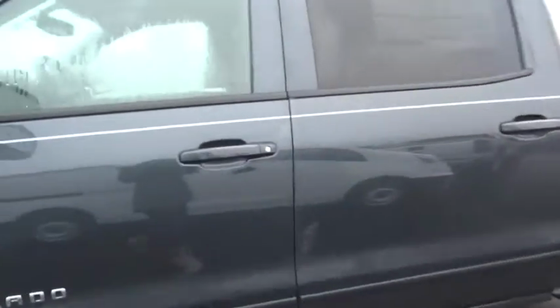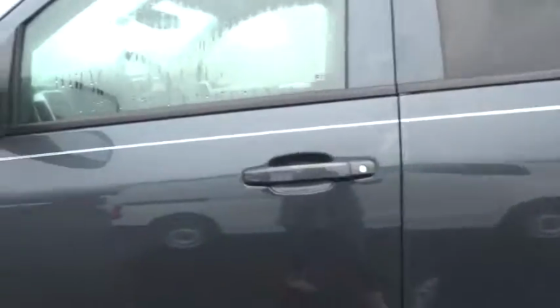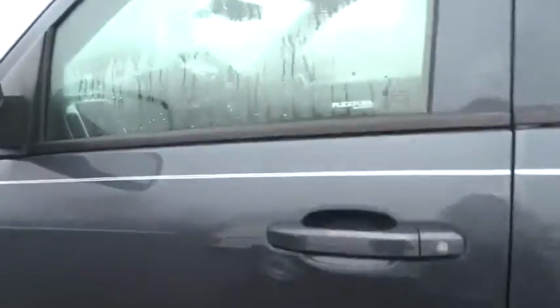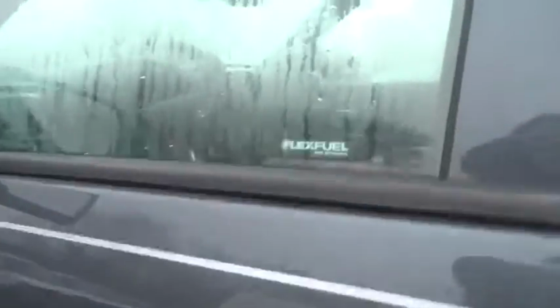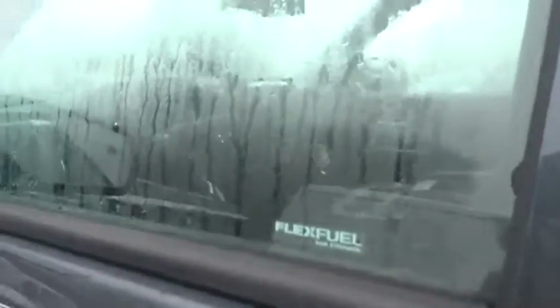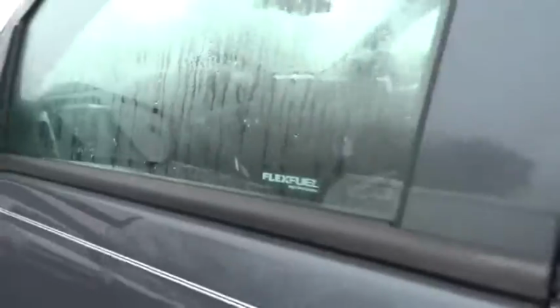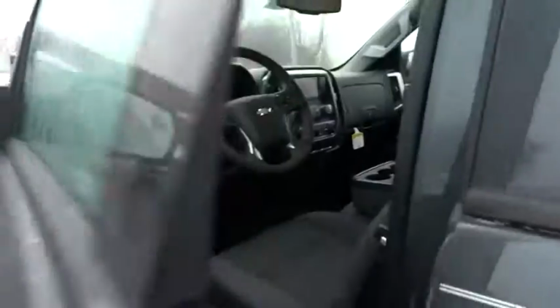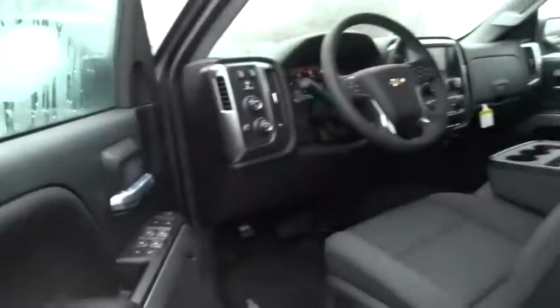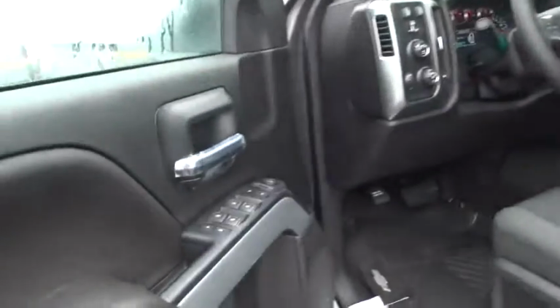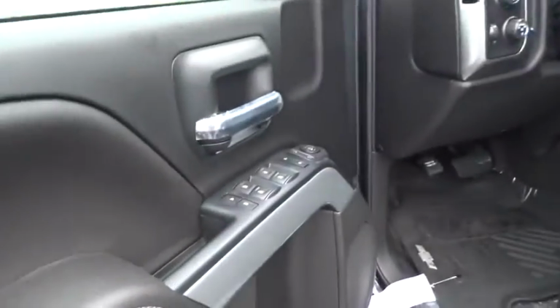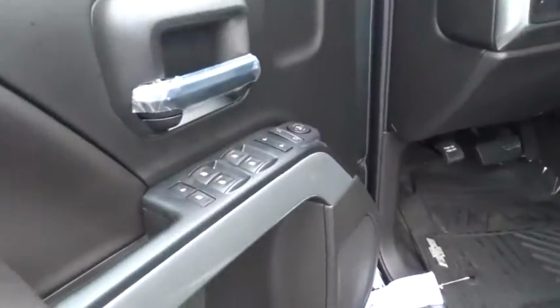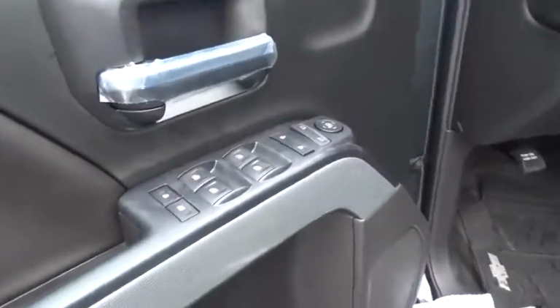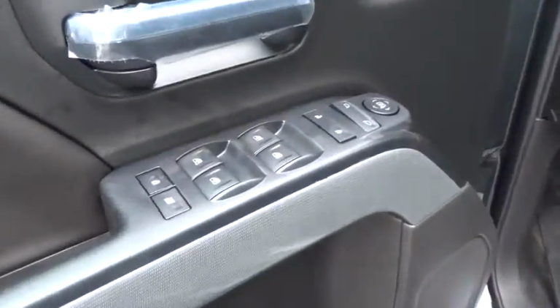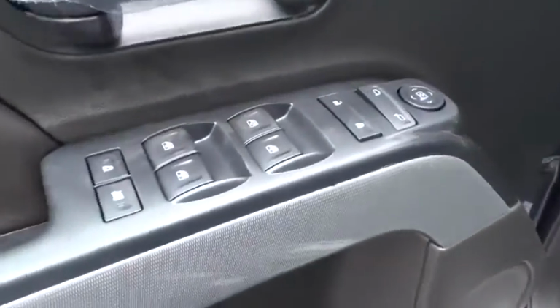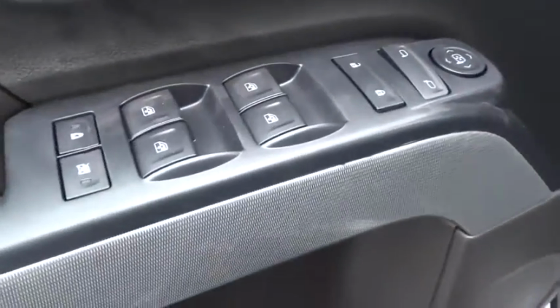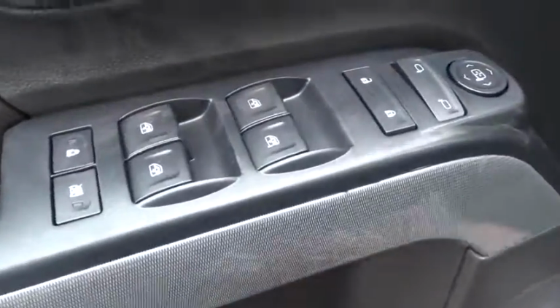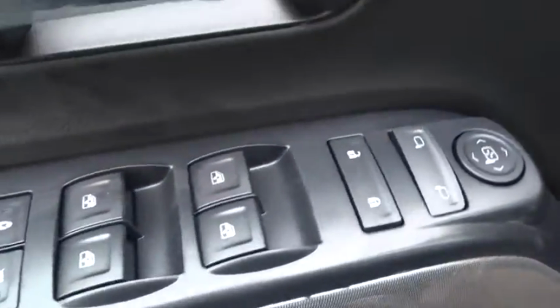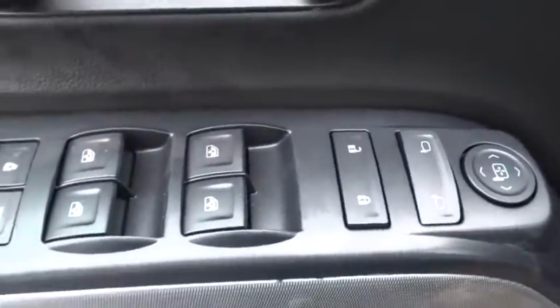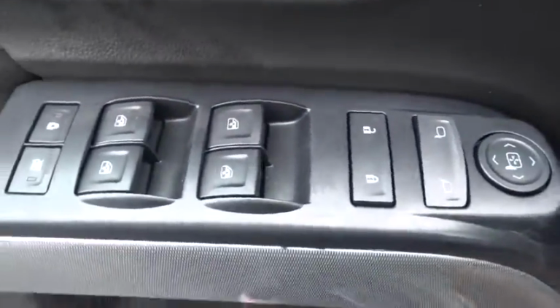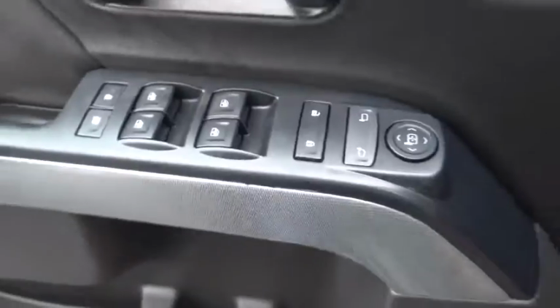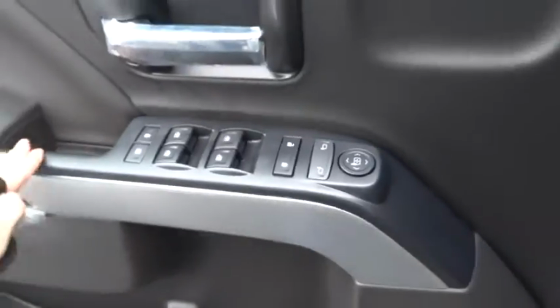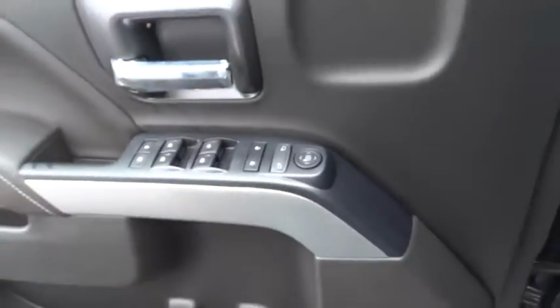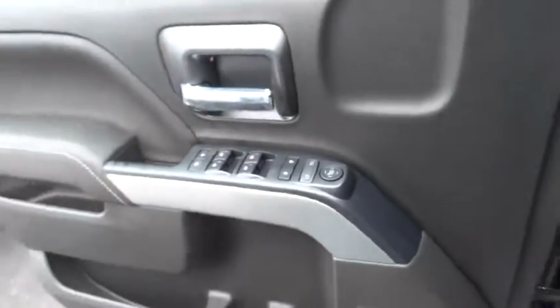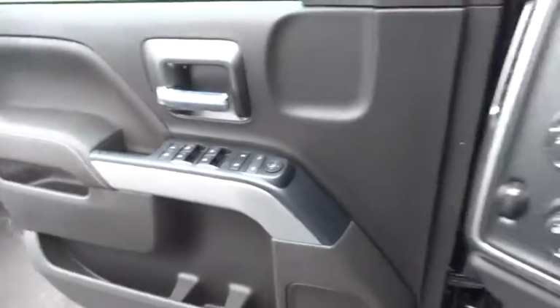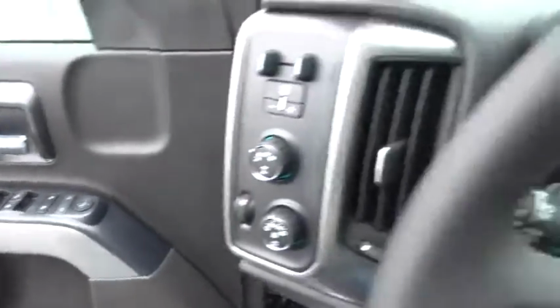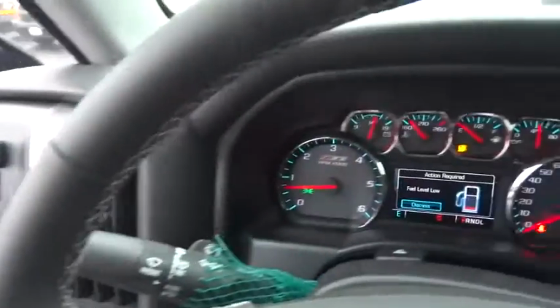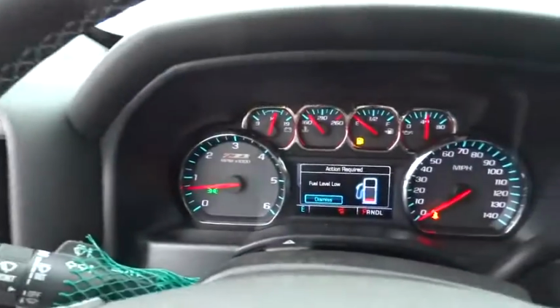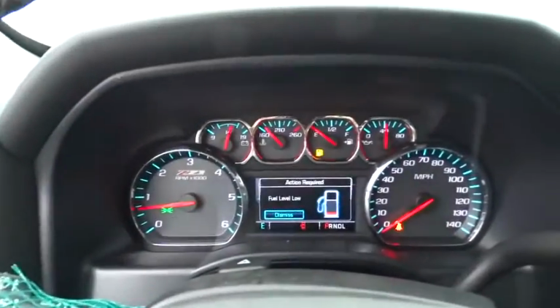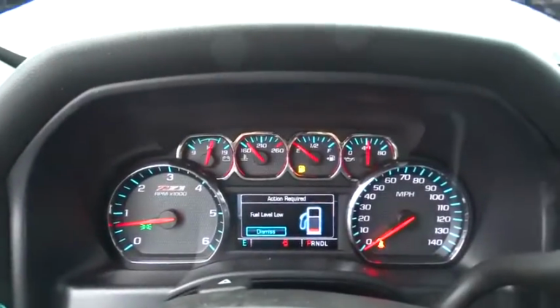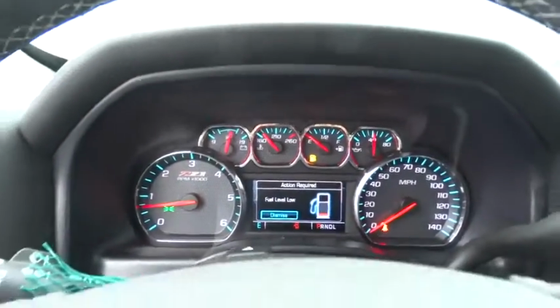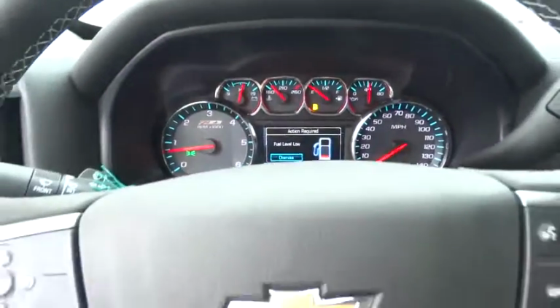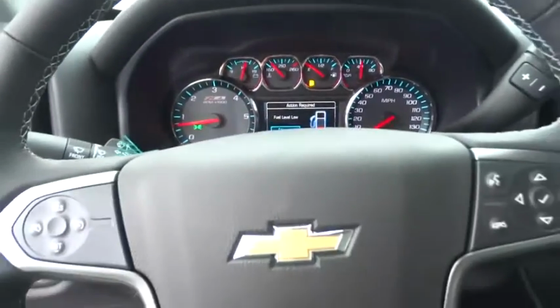Stability control. Anti-lock braking system. Steering wheel audio controls. Traction control. Keyless entry. Backup camera. Bluetooth. Leather wrapped steering wheel. Power steering. Adjustable steering wheel.